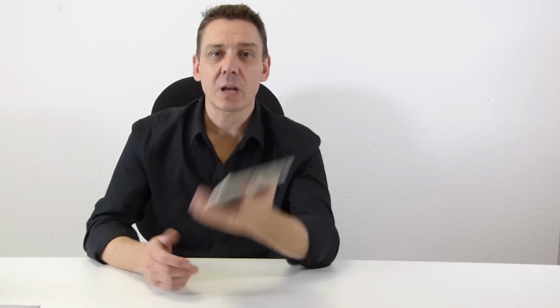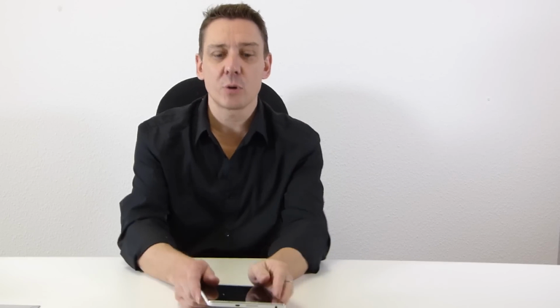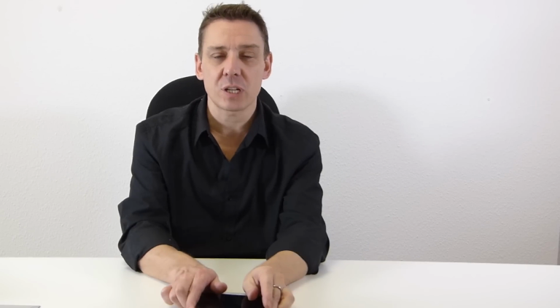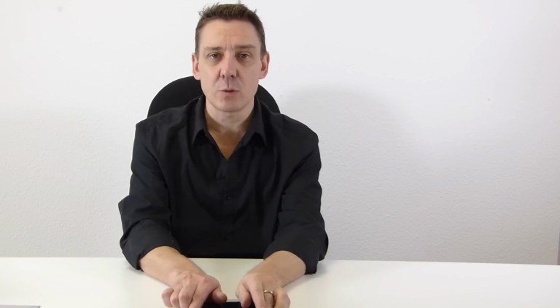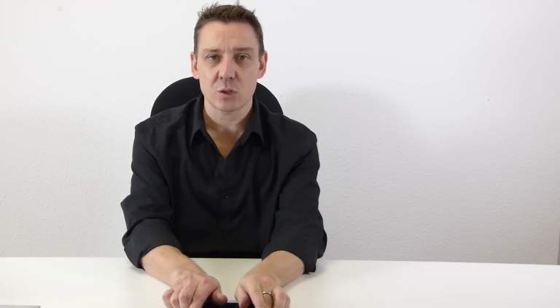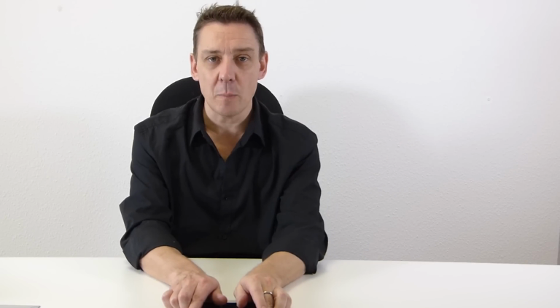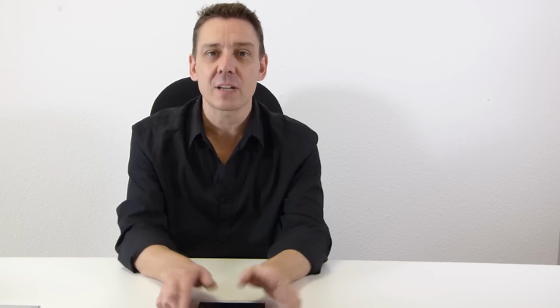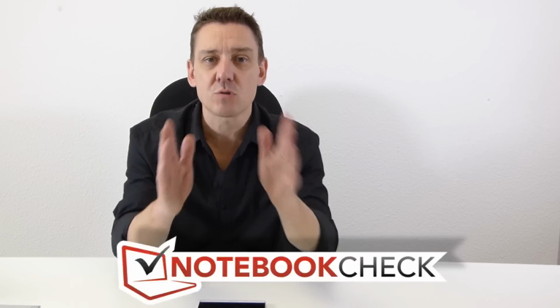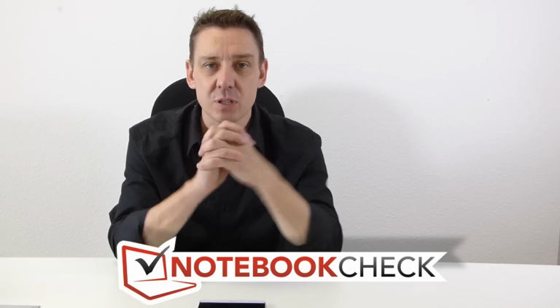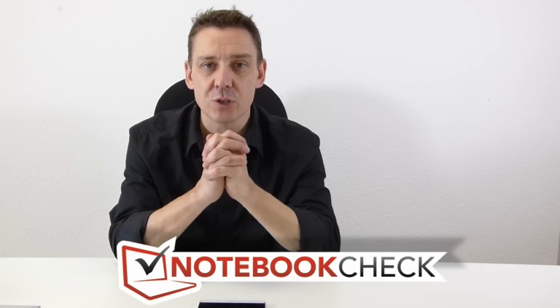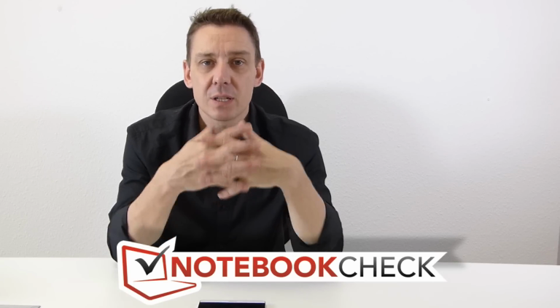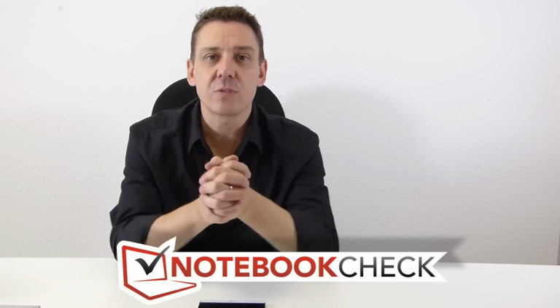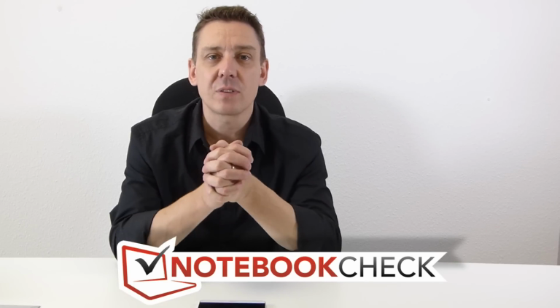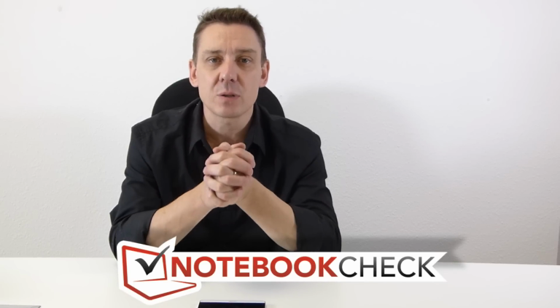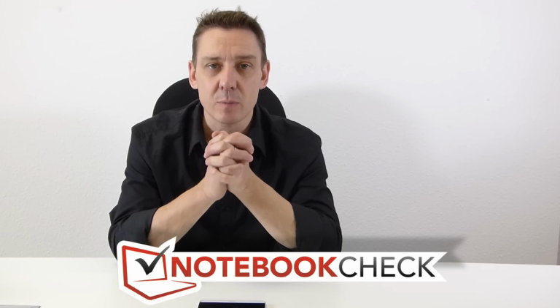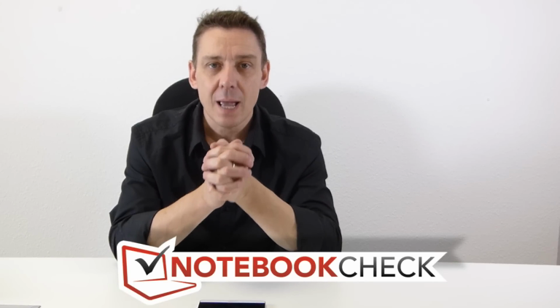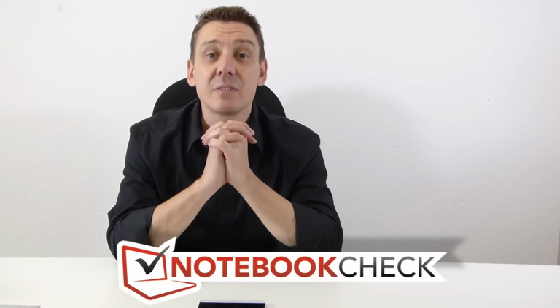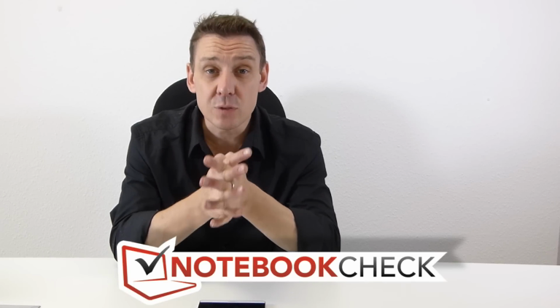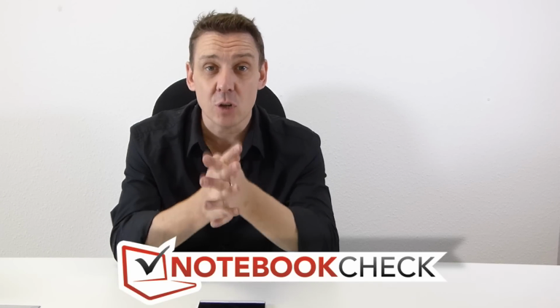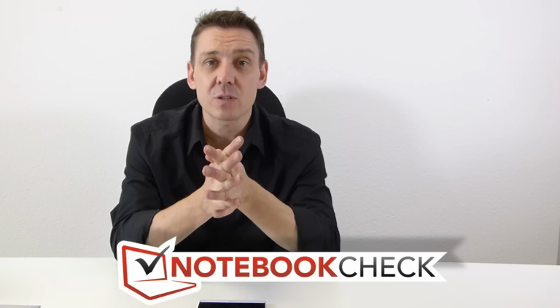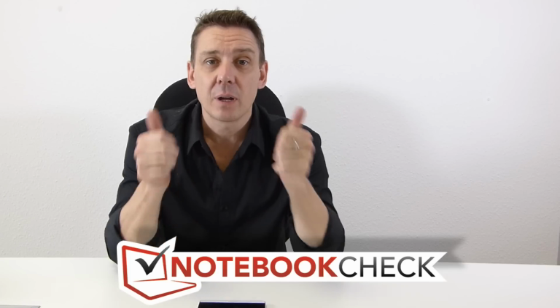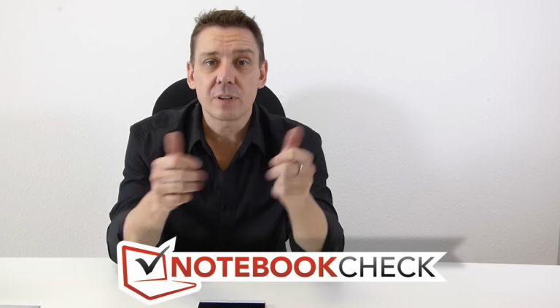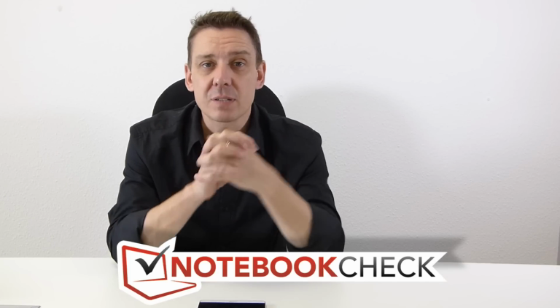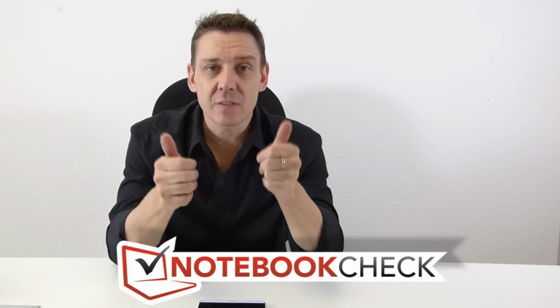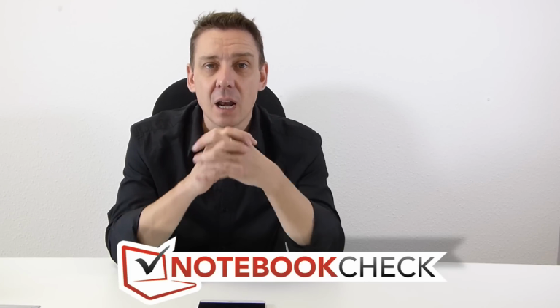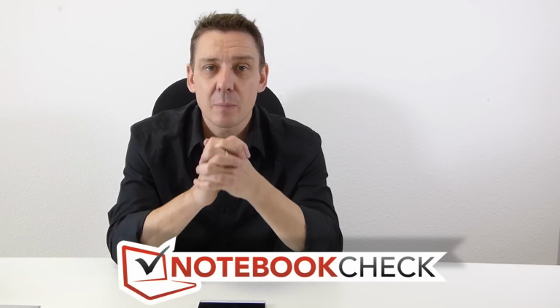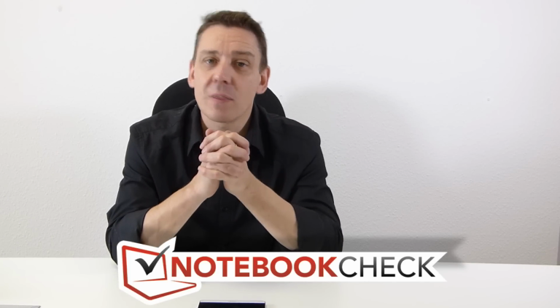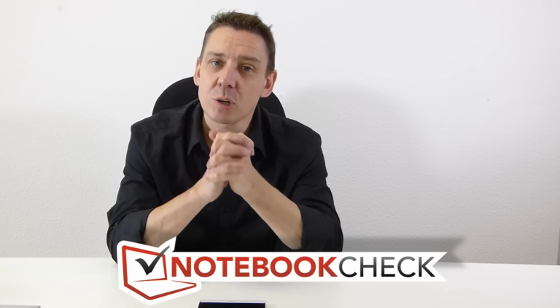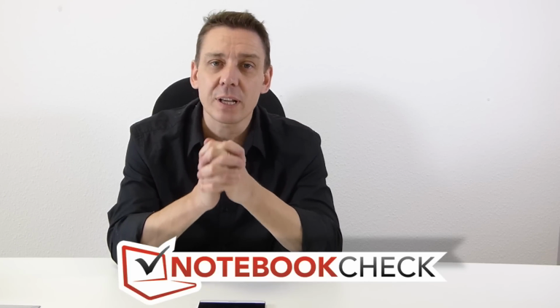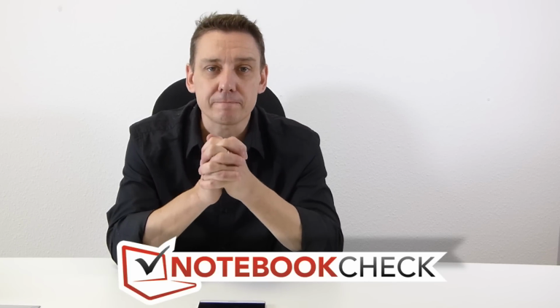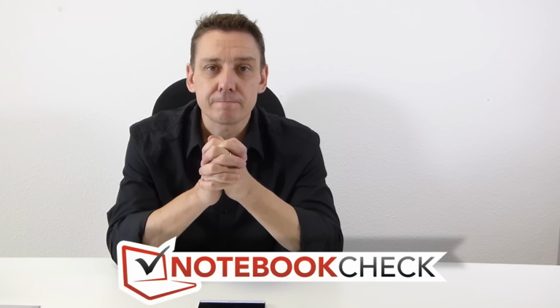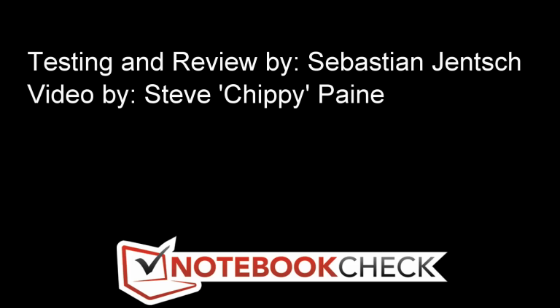Check out the full review on notebookcheck.net. Don't forget to subscribe to this channel to get notifications for upcoming videos. And if you enjoyed this video and got something out of it, don't forget to give it a like below. Thanks for watching — see you on the next one!